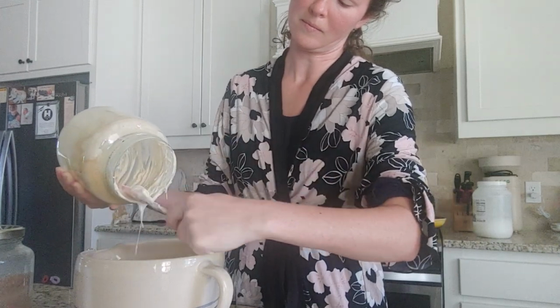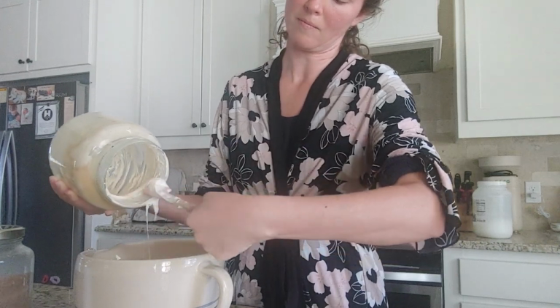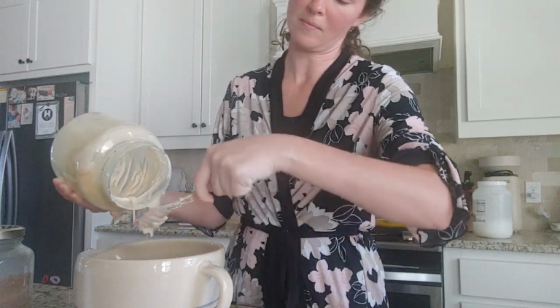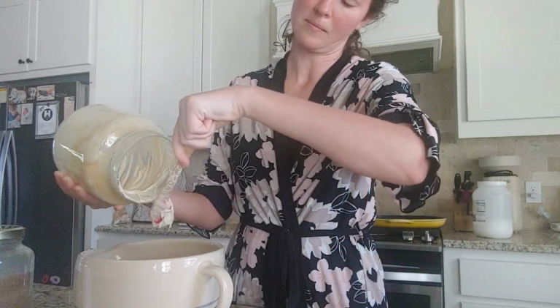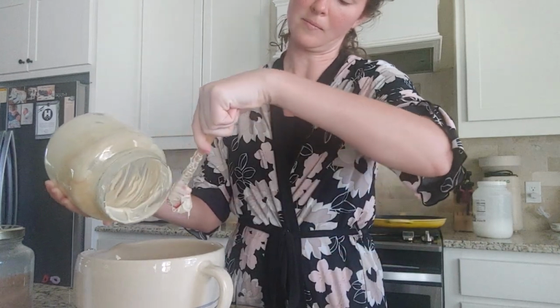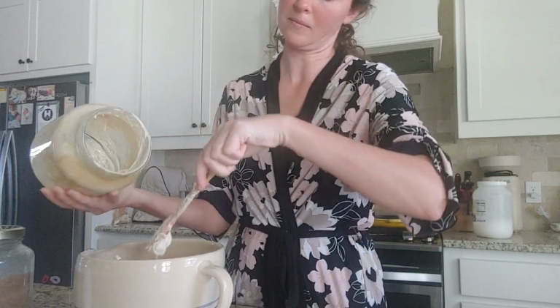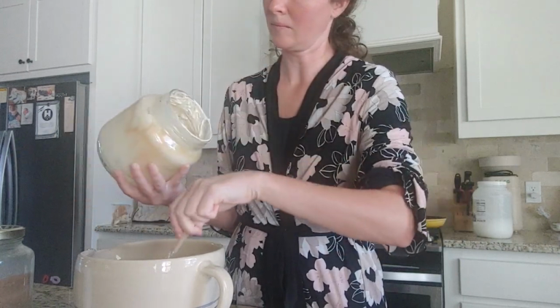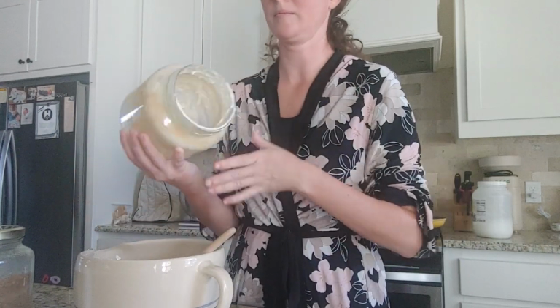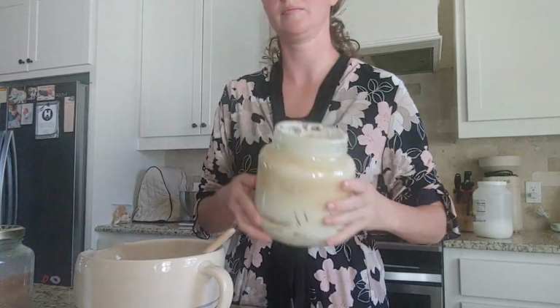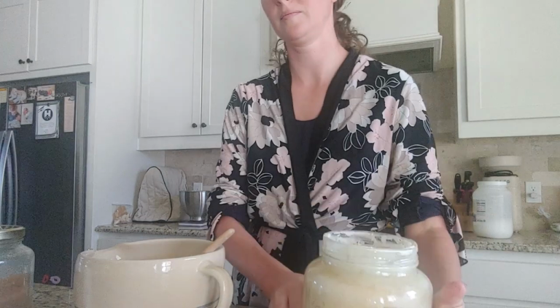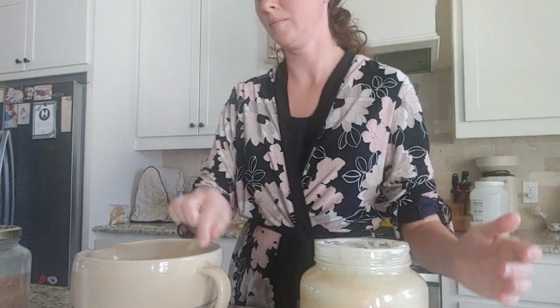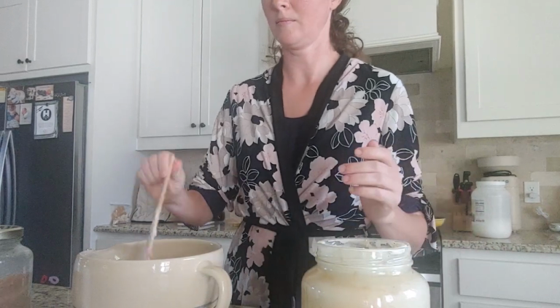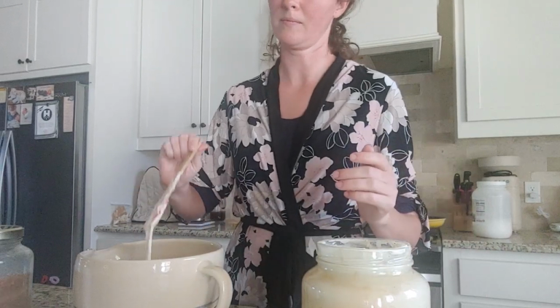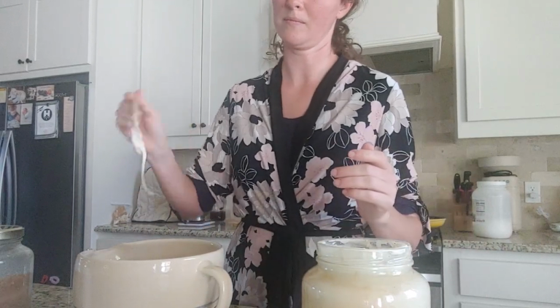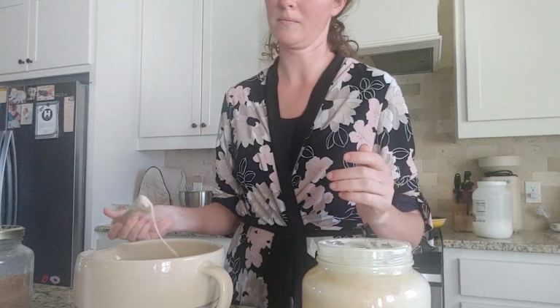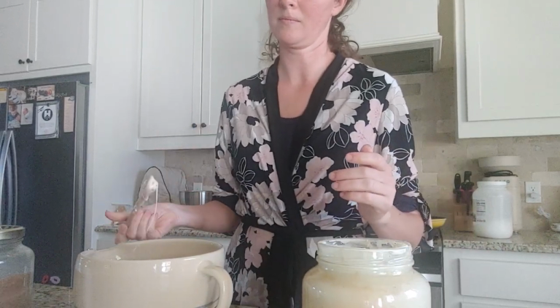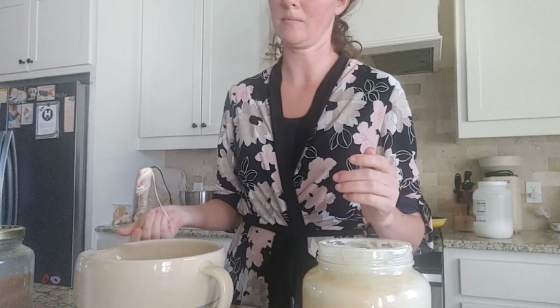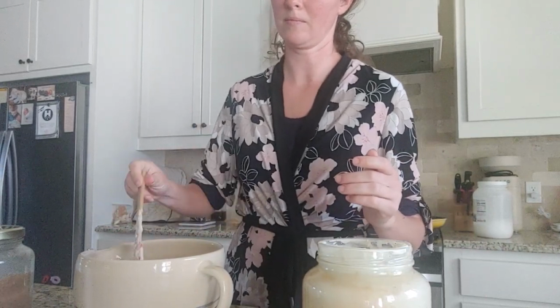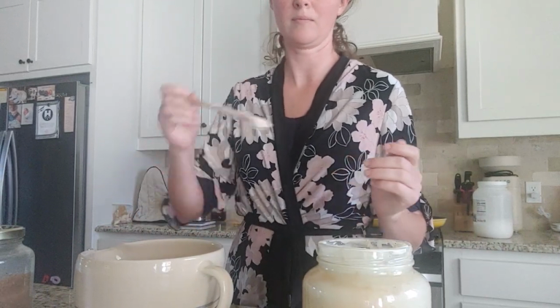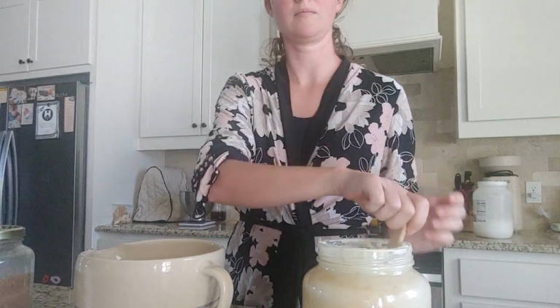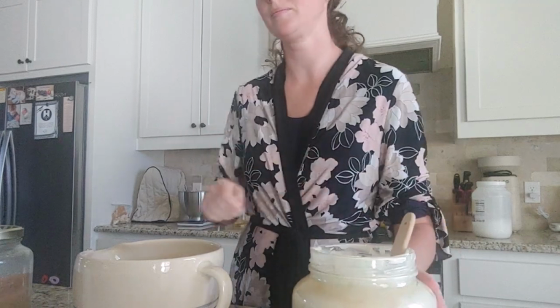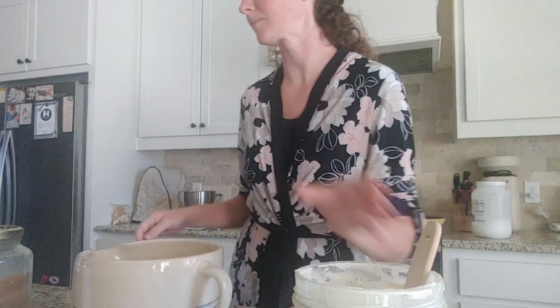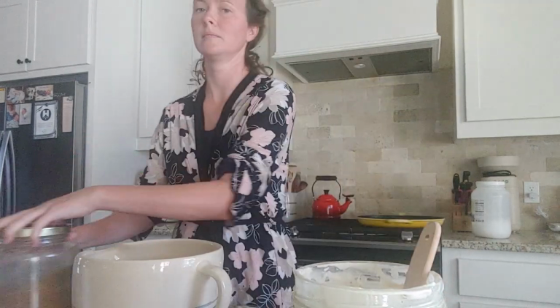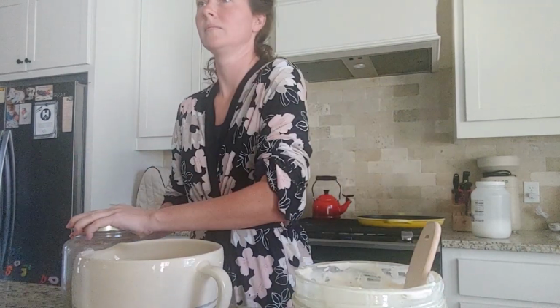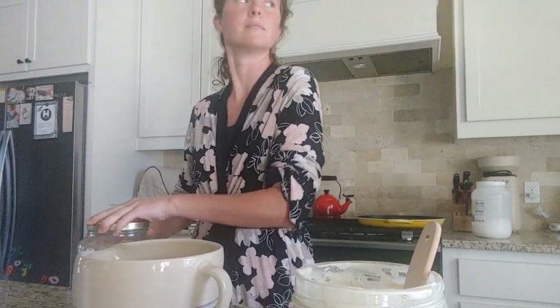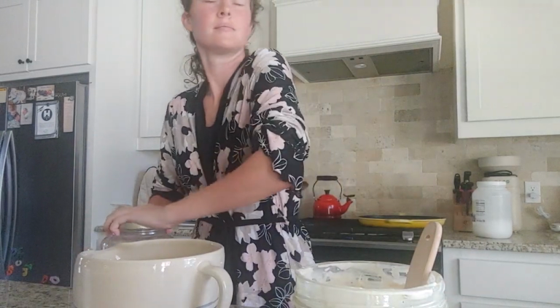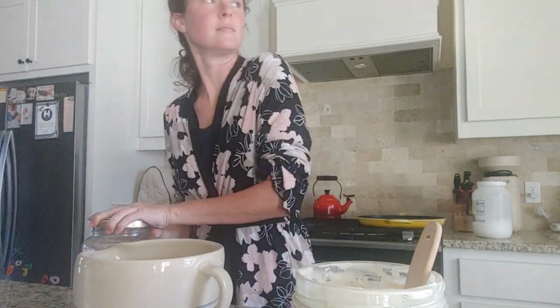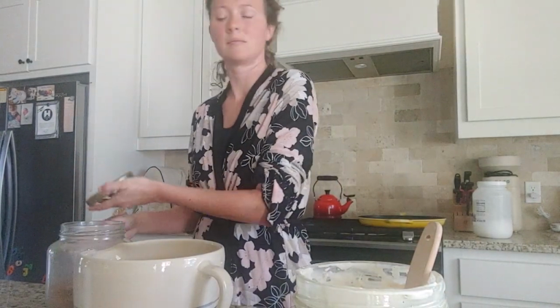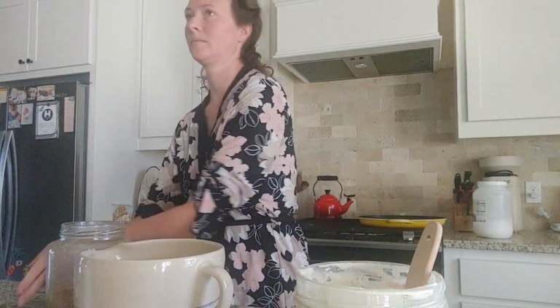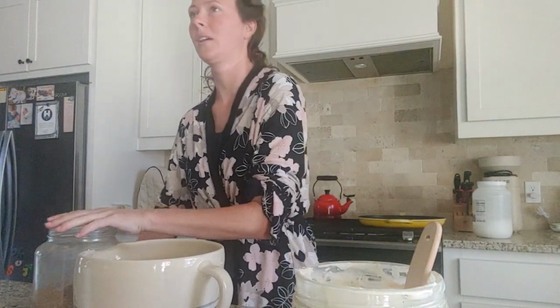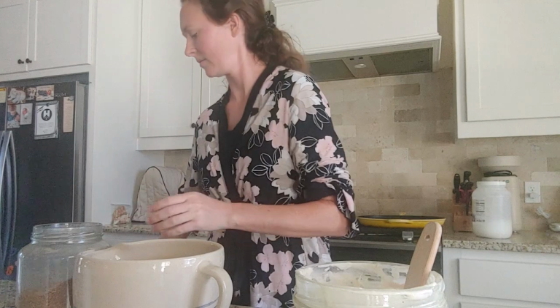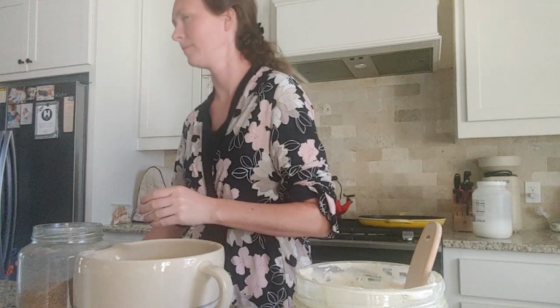So I just poured everything out — I didn't really measure. I know how much I fed it last night and so I'm just using however much it doubled up to. But it will be around two cups of starter, and then it will be two tablespoons of whatever sweetener you would like to use.